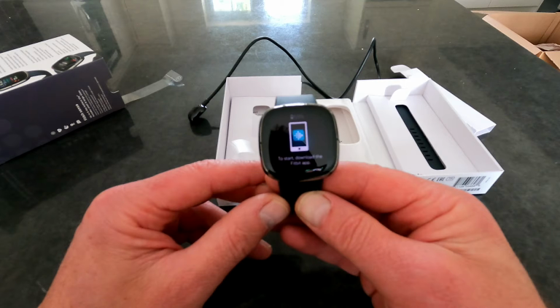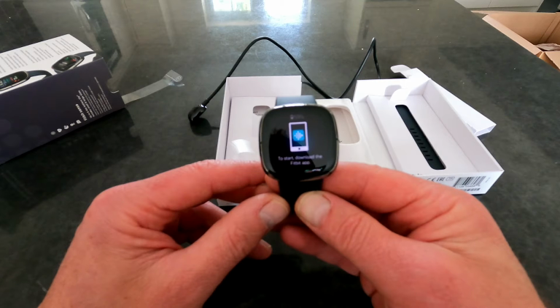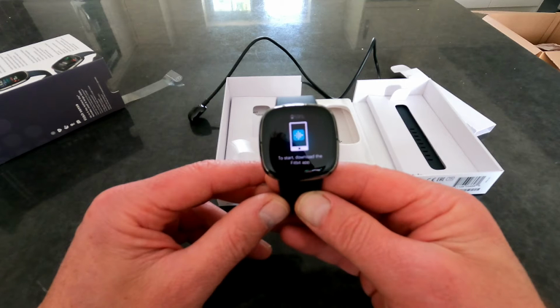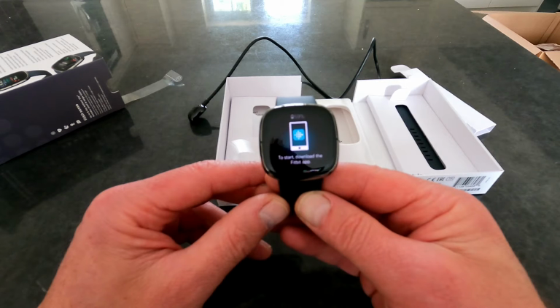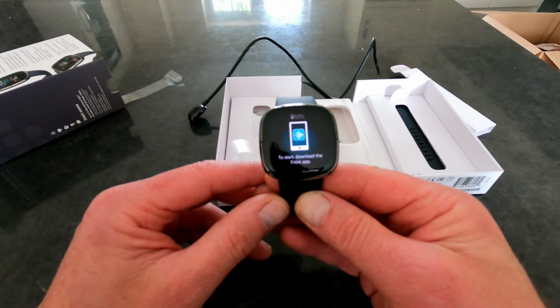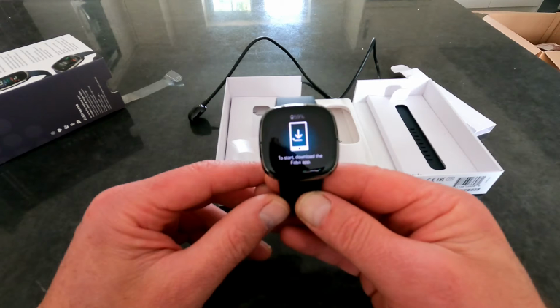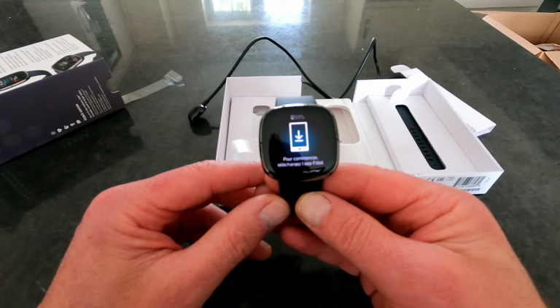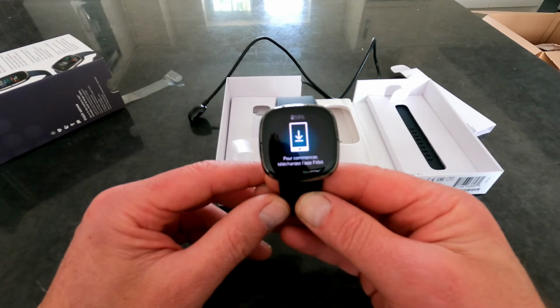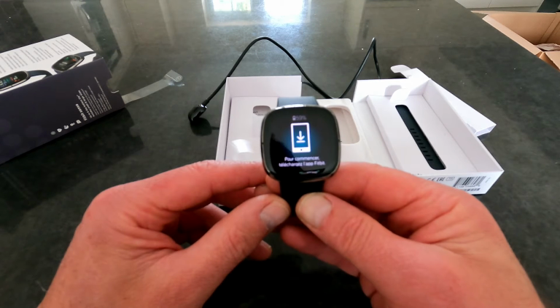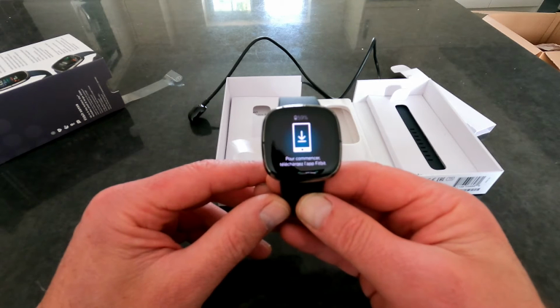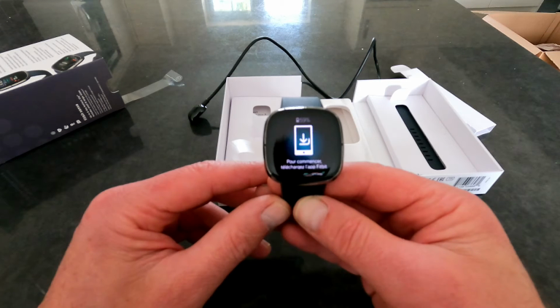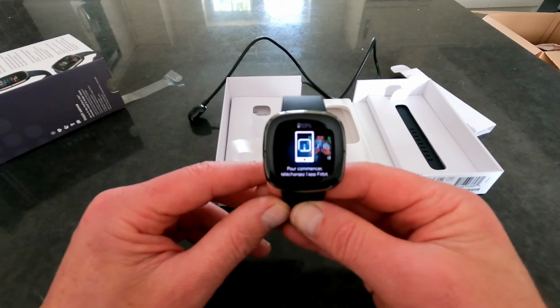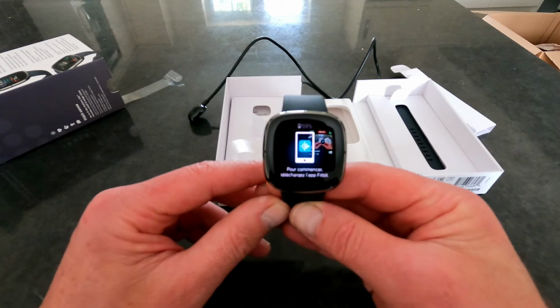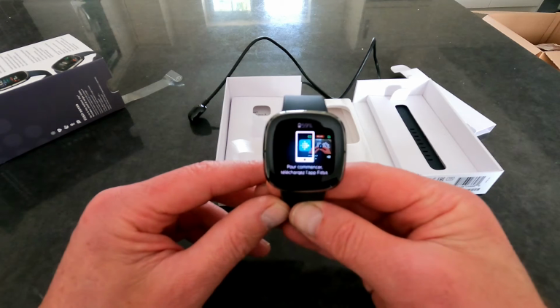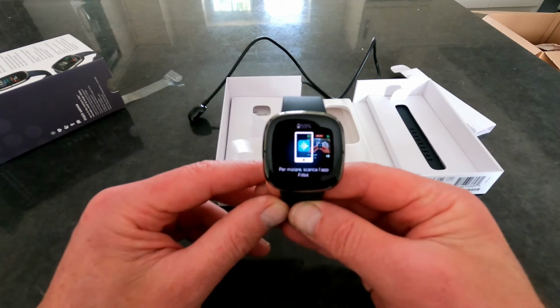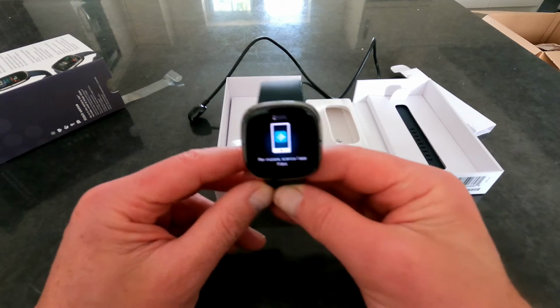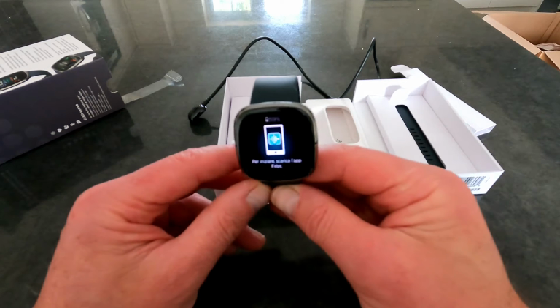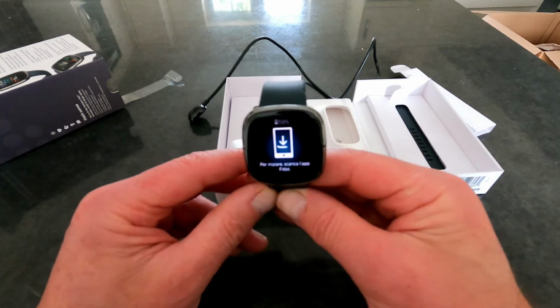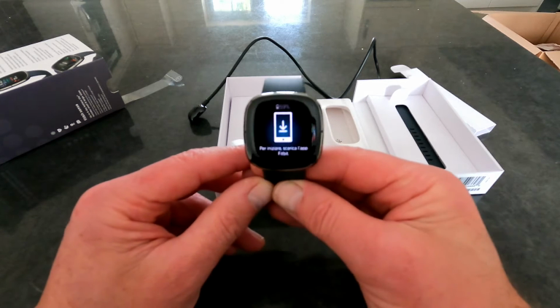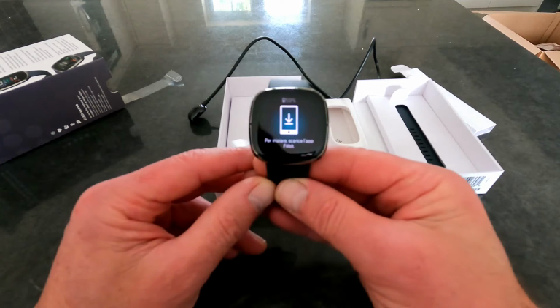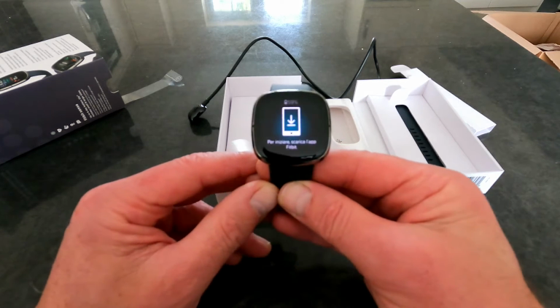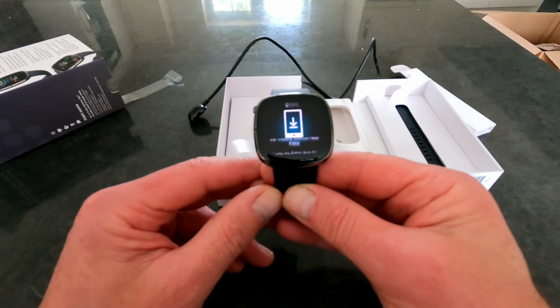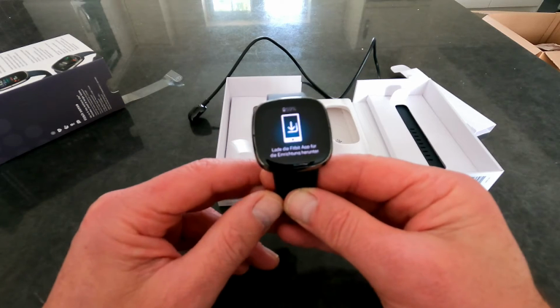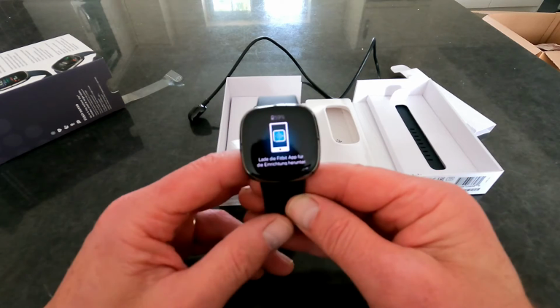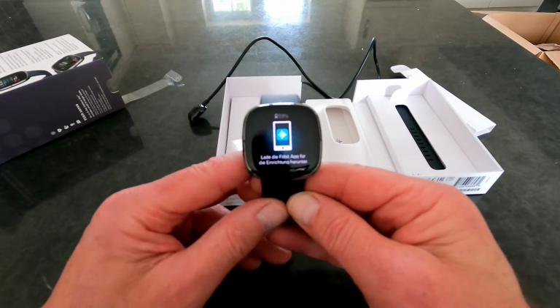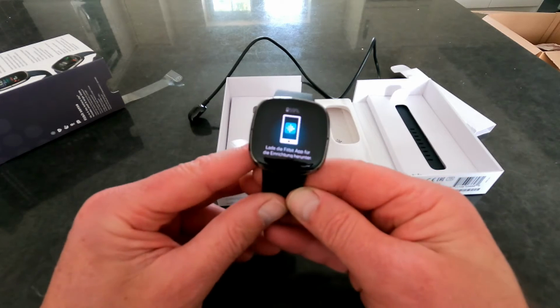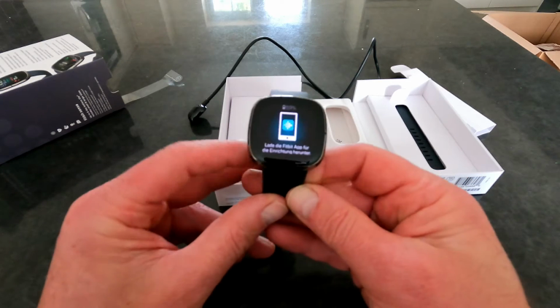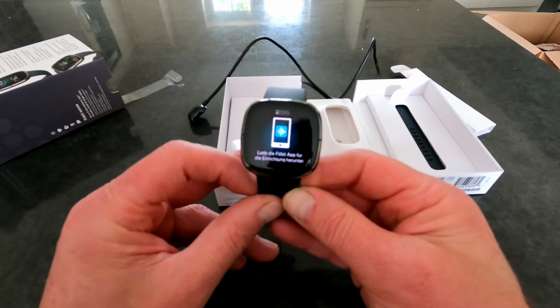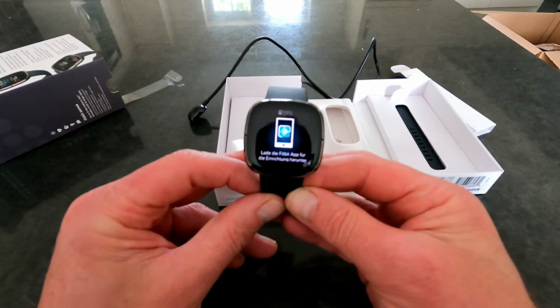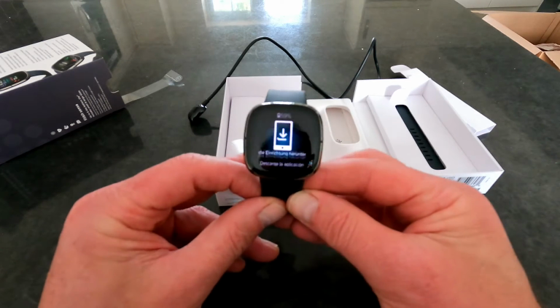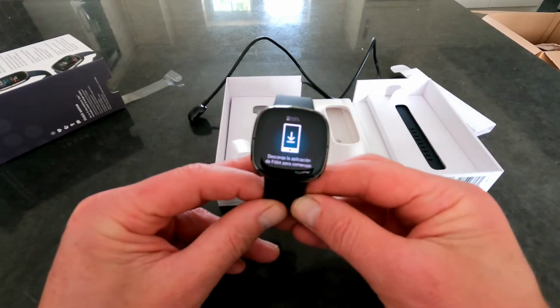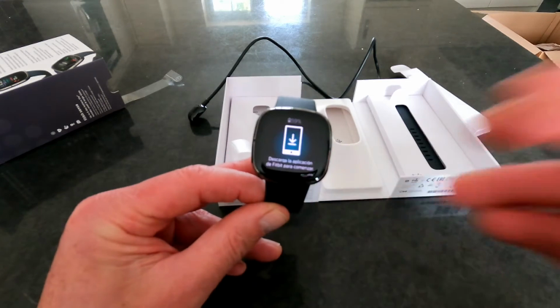And it makes noises too. So there it is — that is the Fitbit Sense unboxed. Thank you for watching.